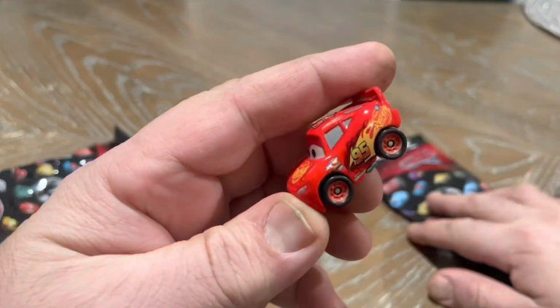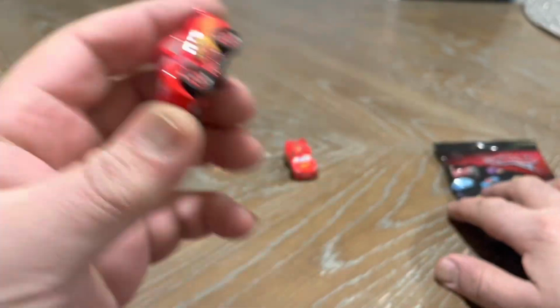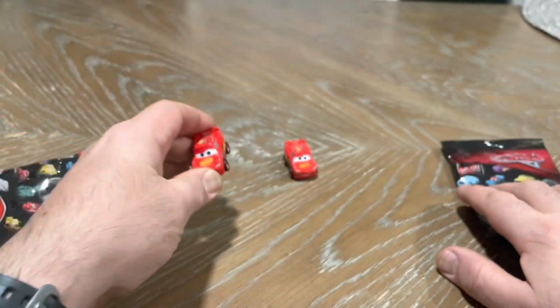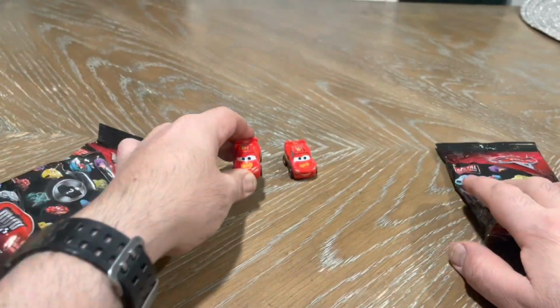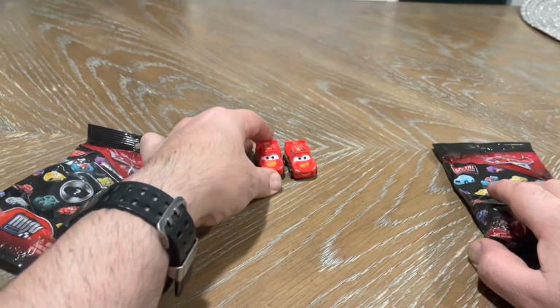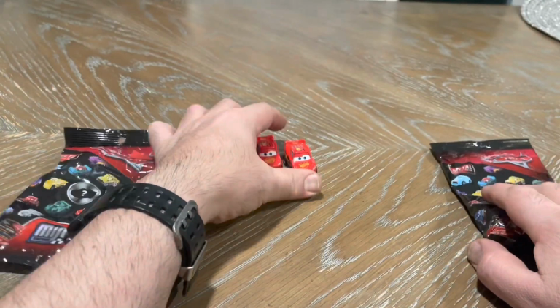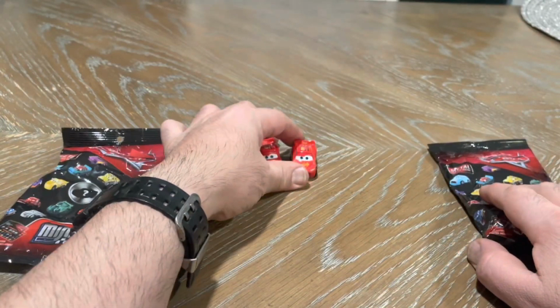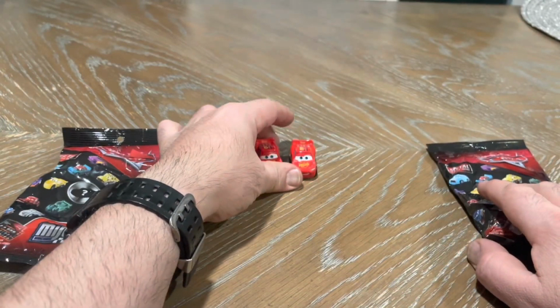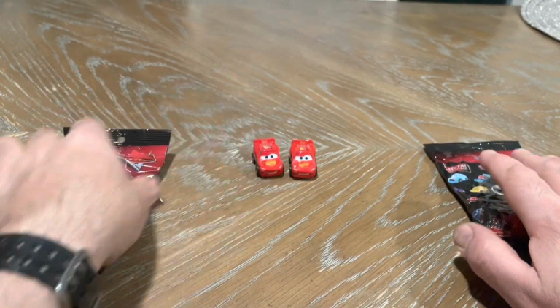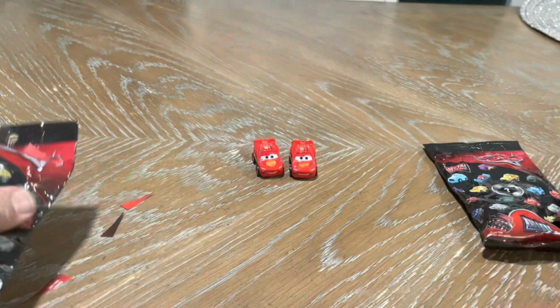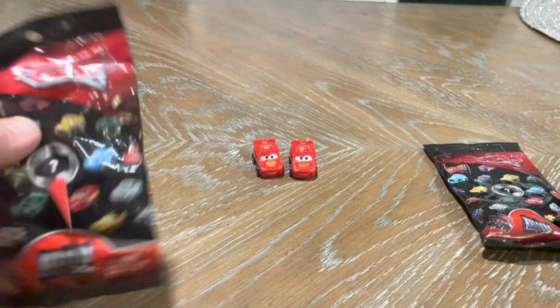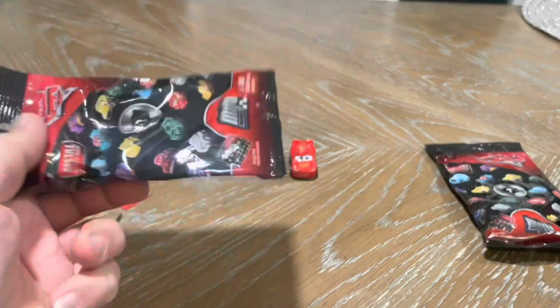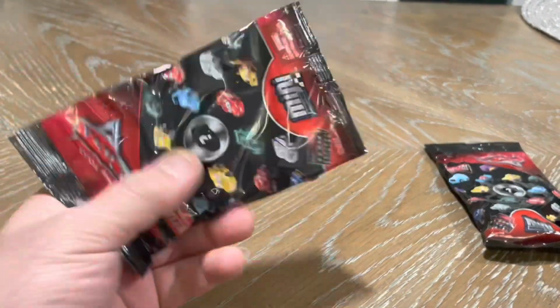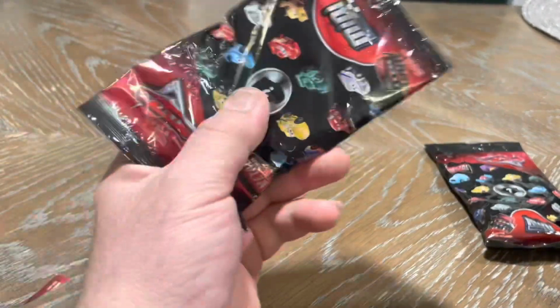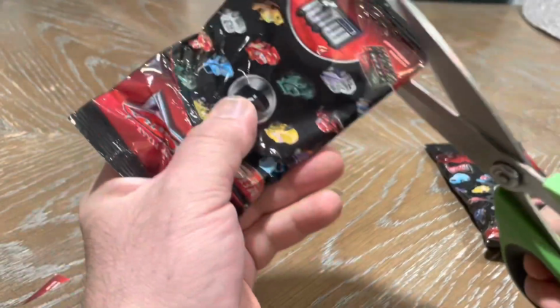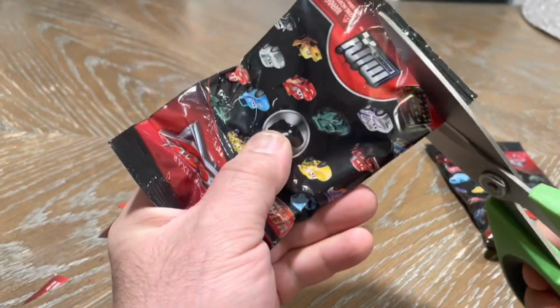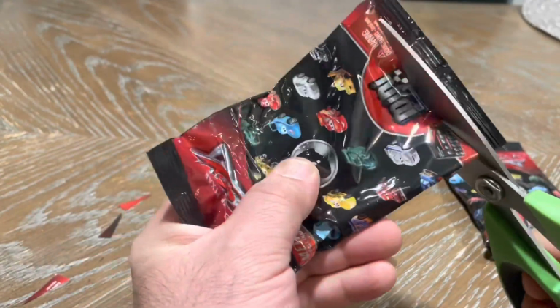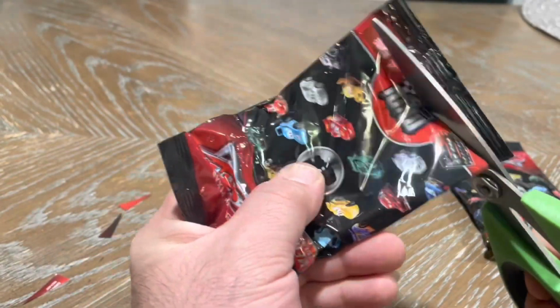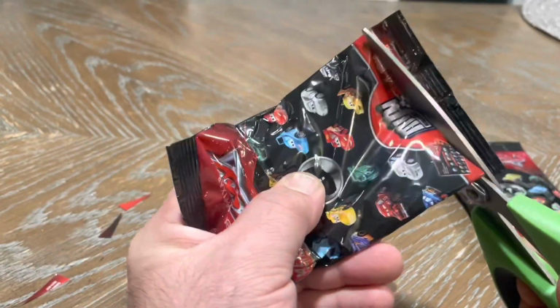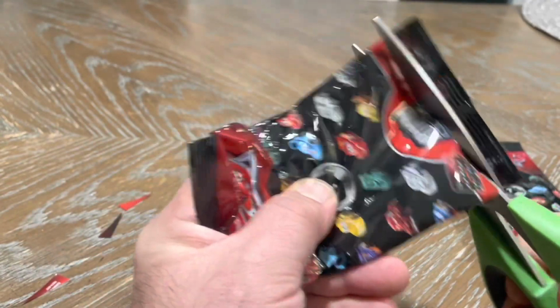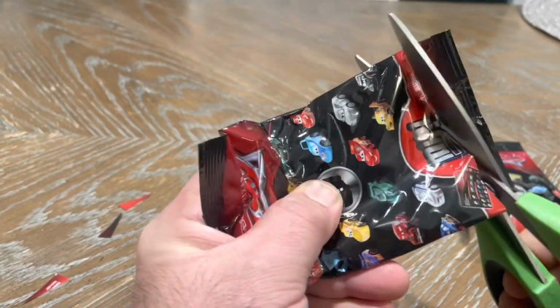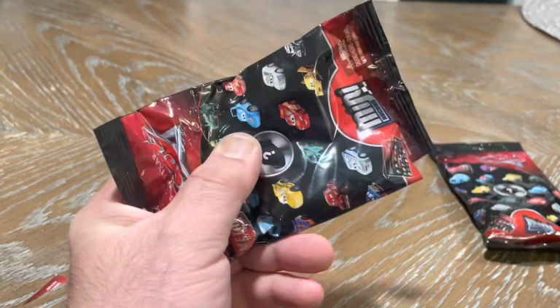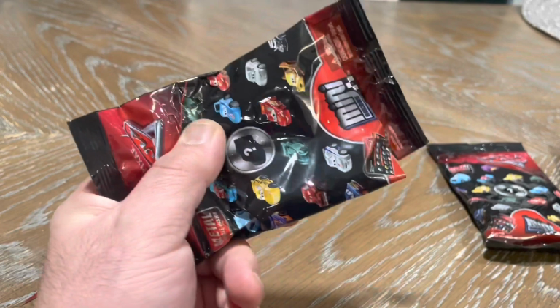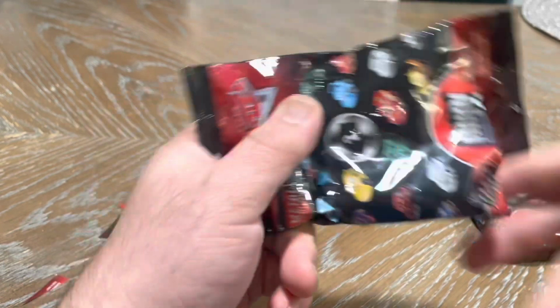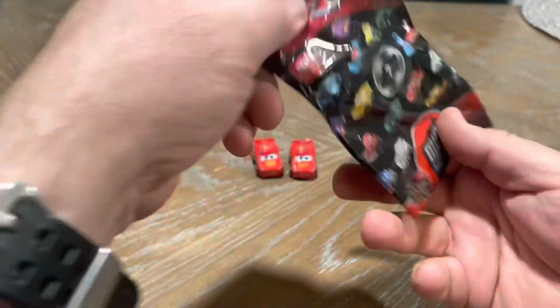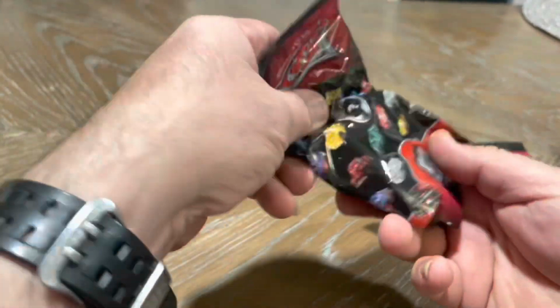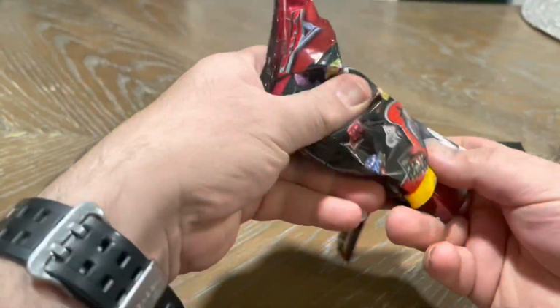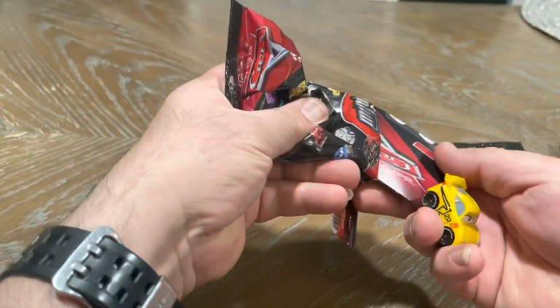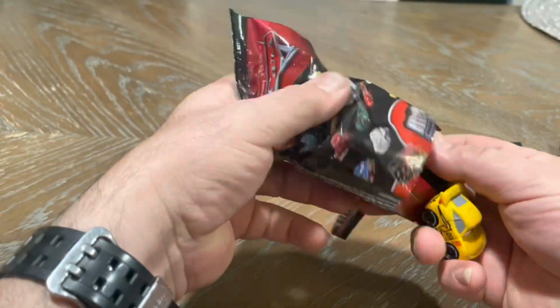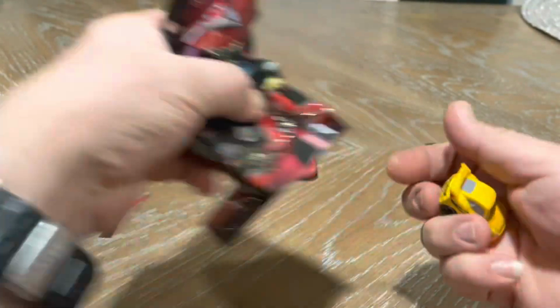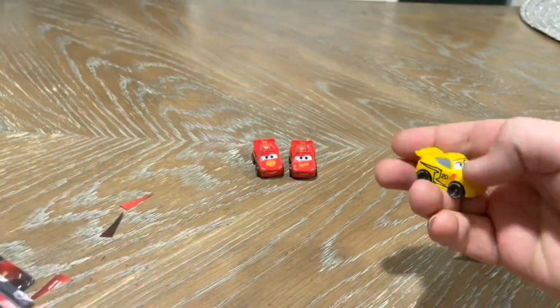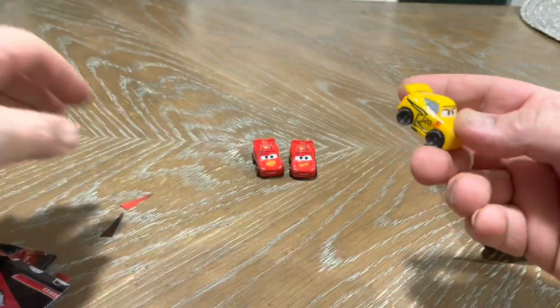You got to be kidding me. Let me scratch my finger. He's gonna get a Jackson Storm too. Okay, this one is Cruiser Mirrors.